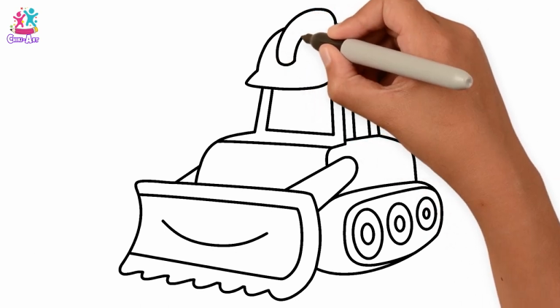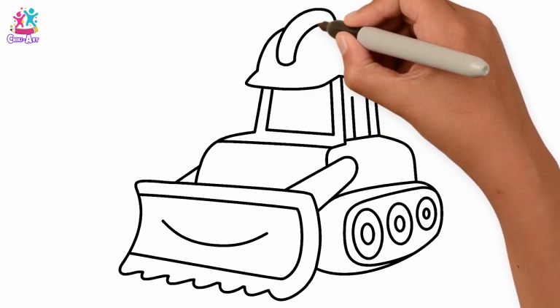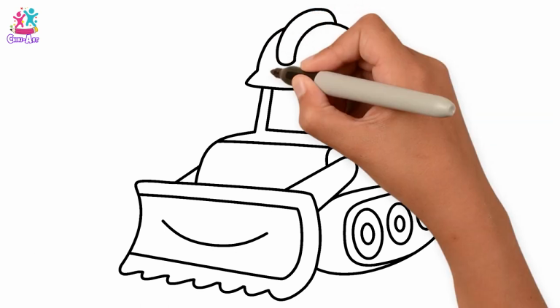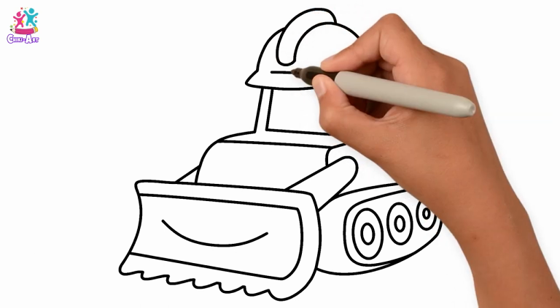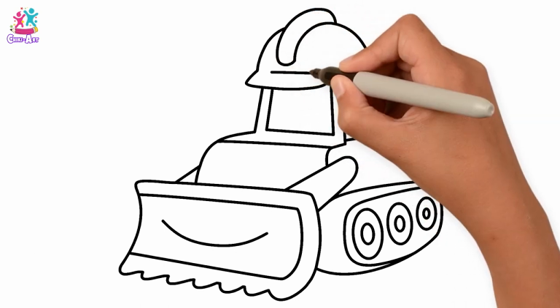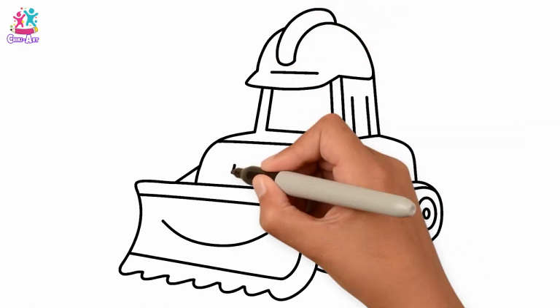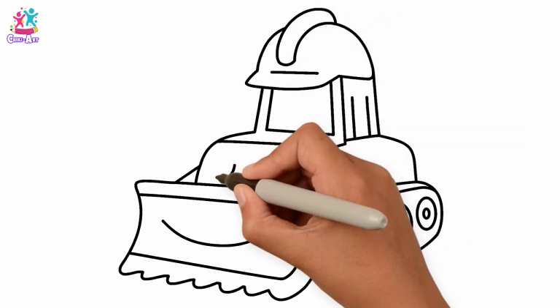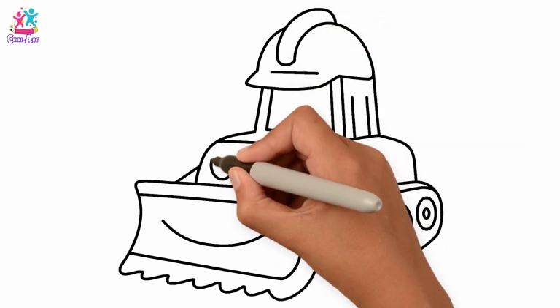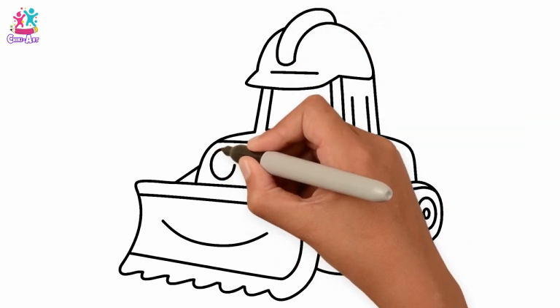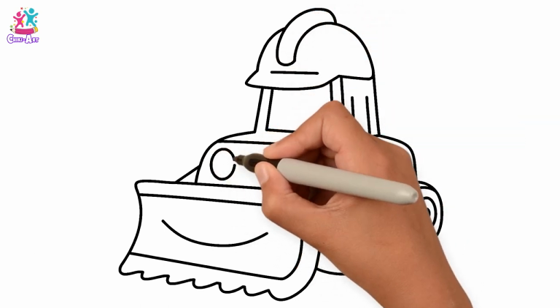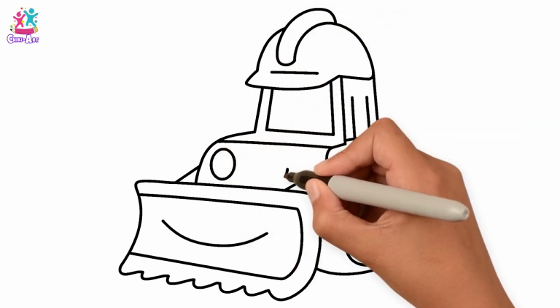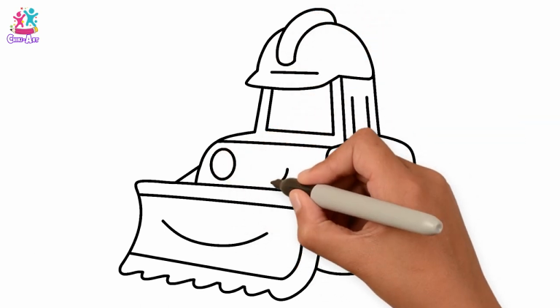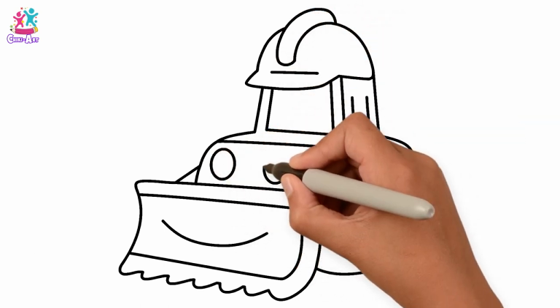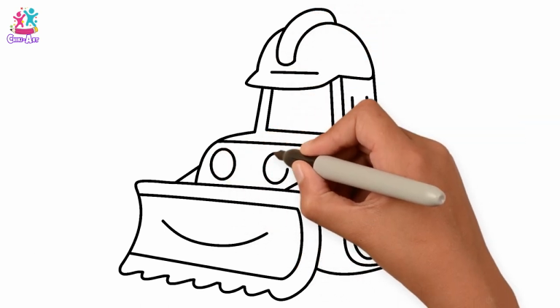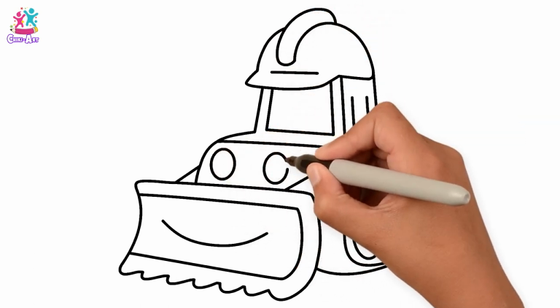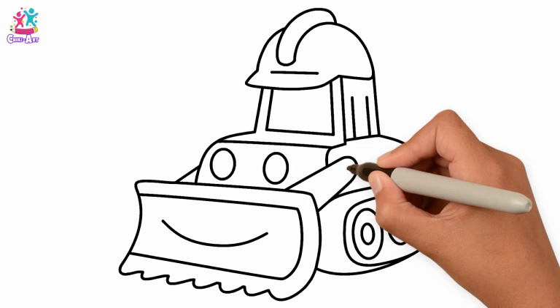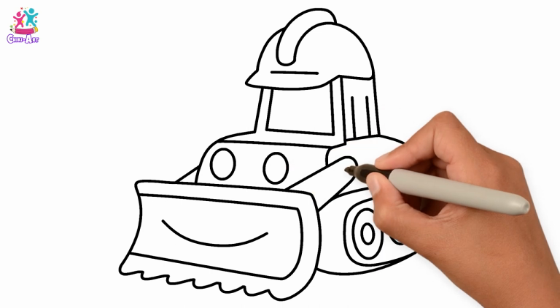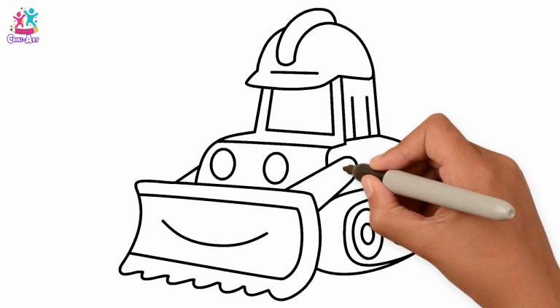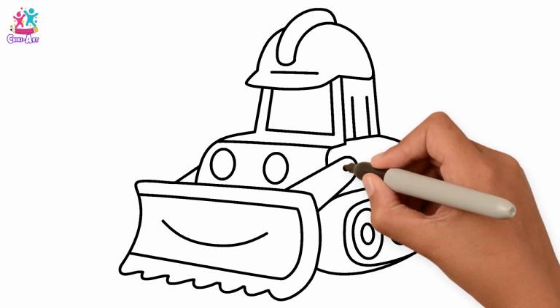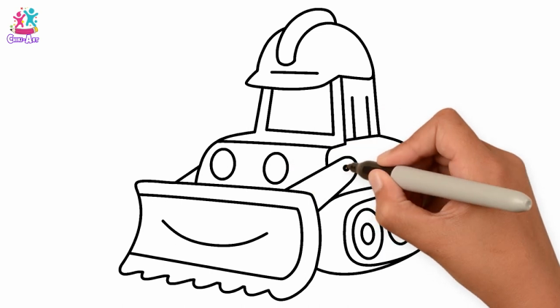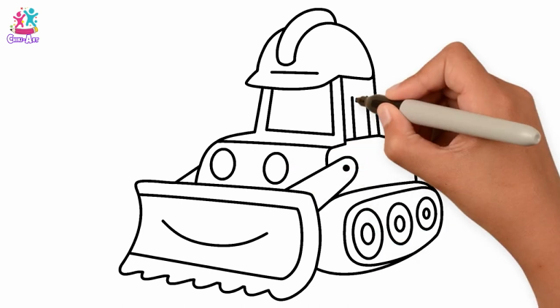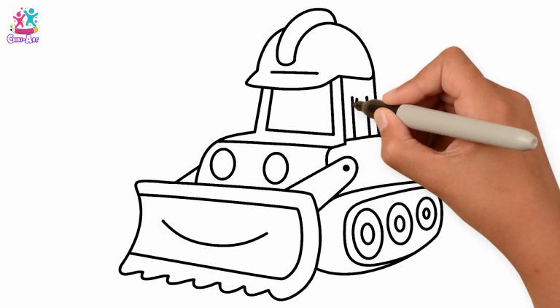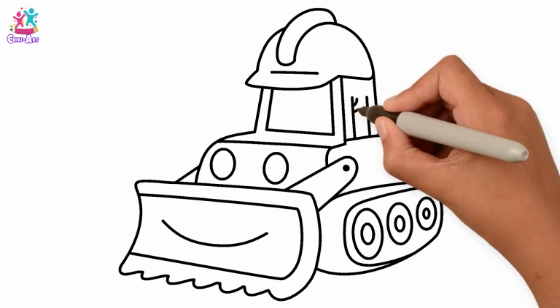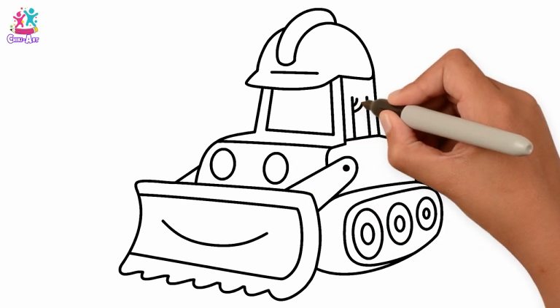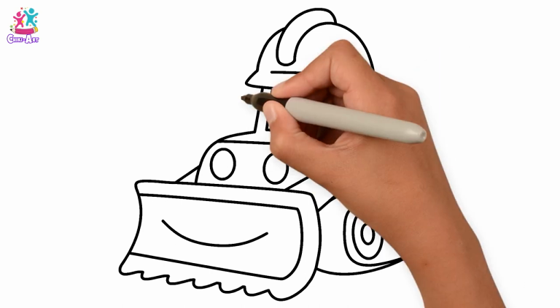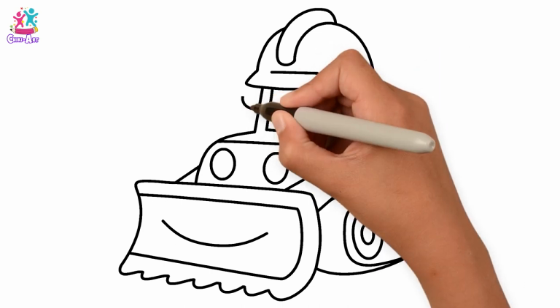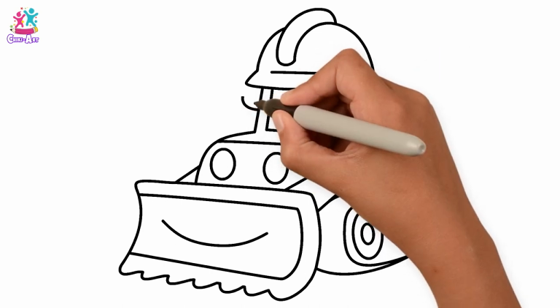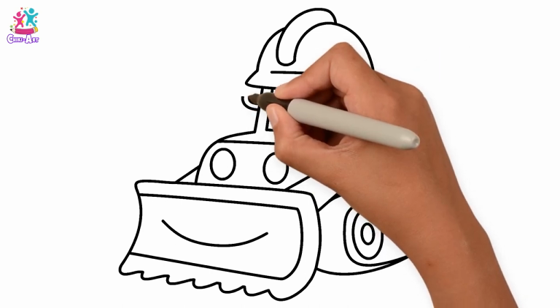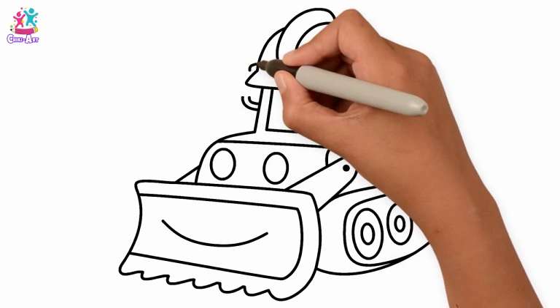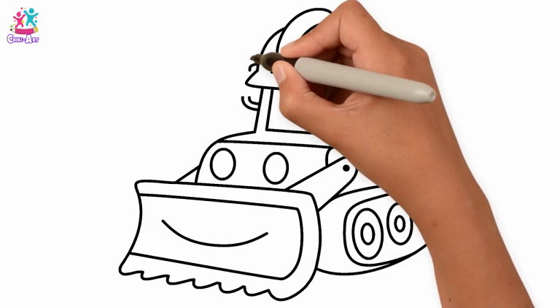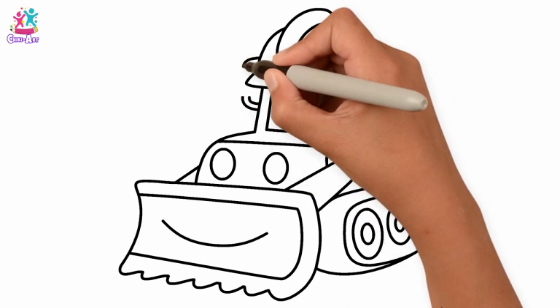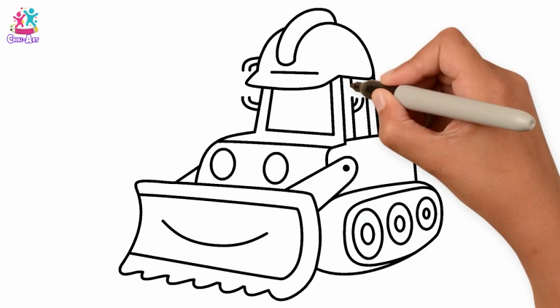This roof looks like a helmet. Don't forget the eyes. A few details here and there. Wonderful!